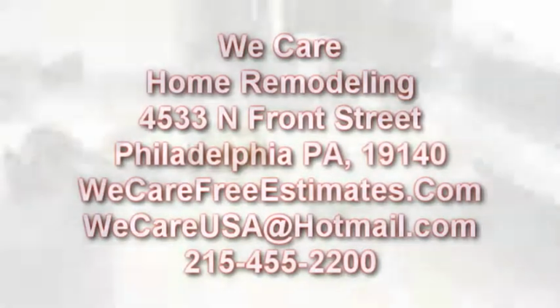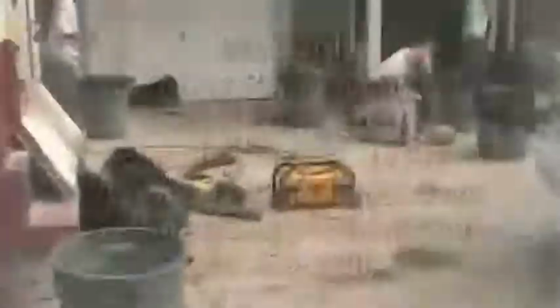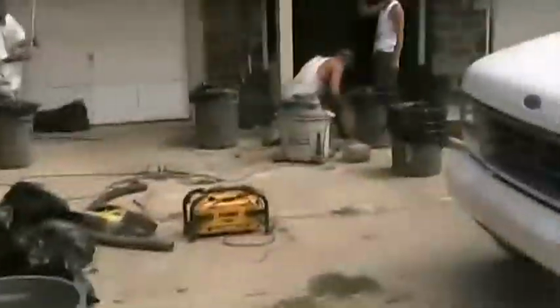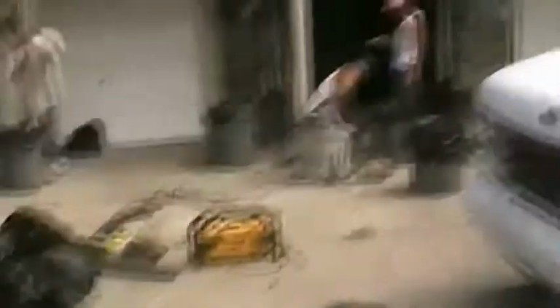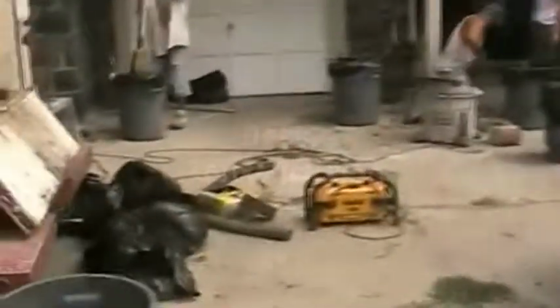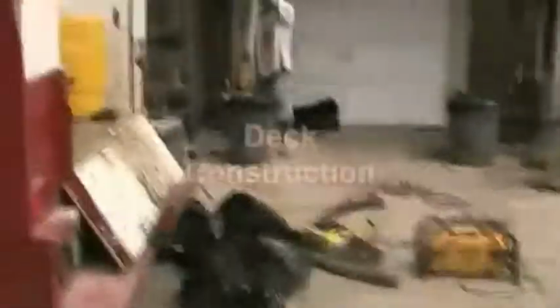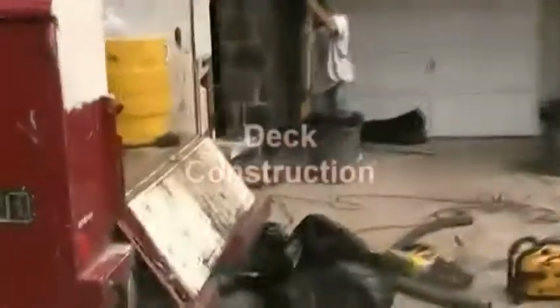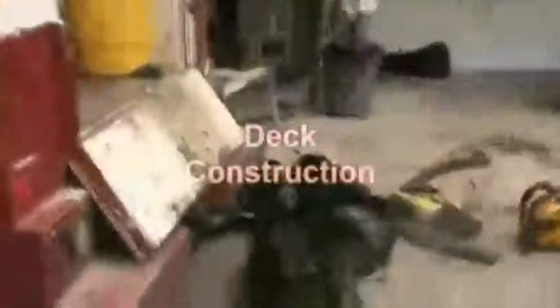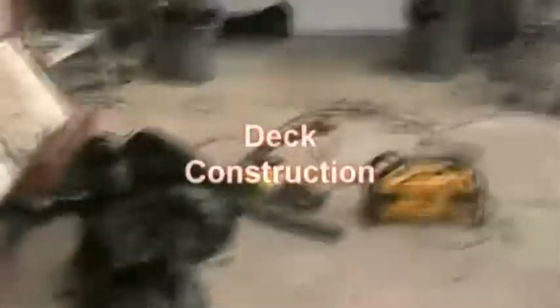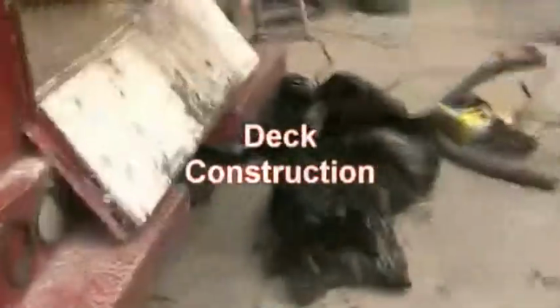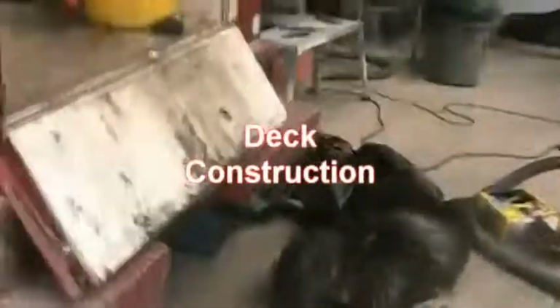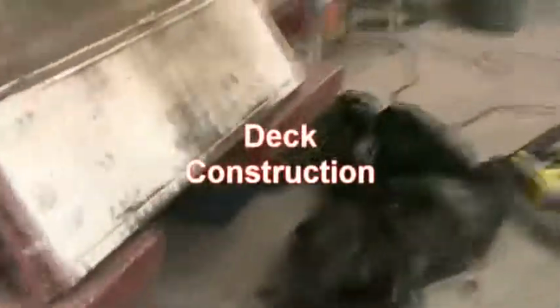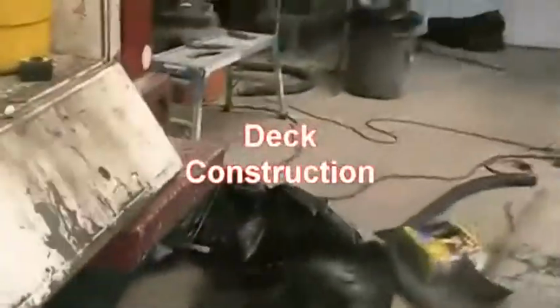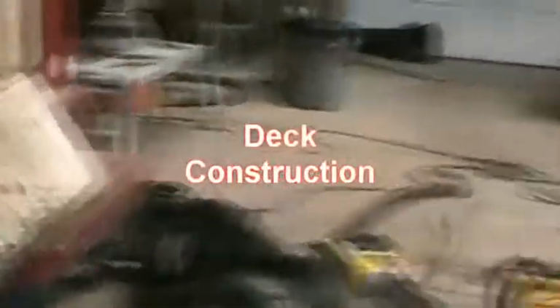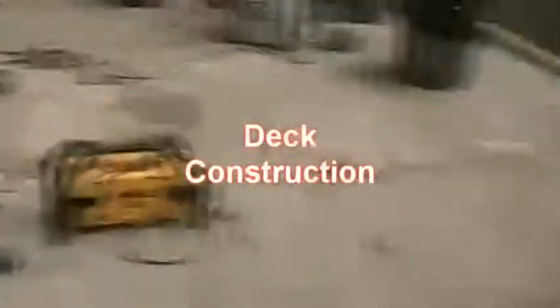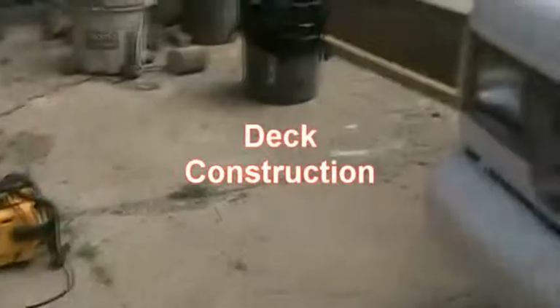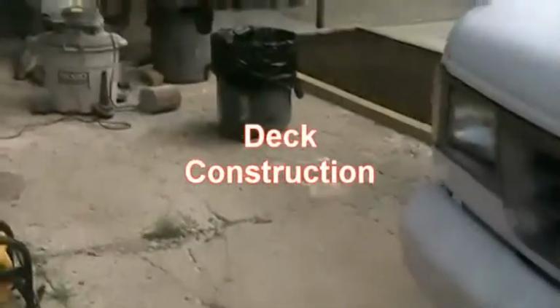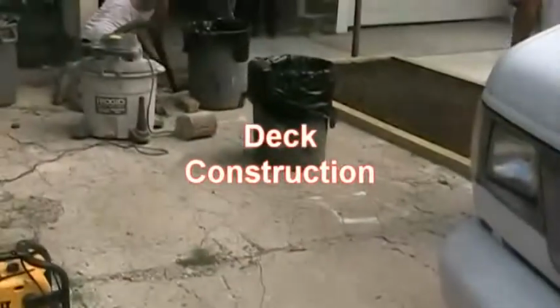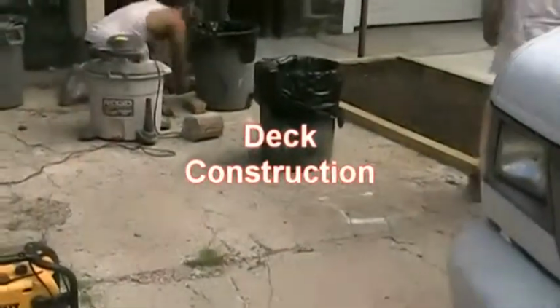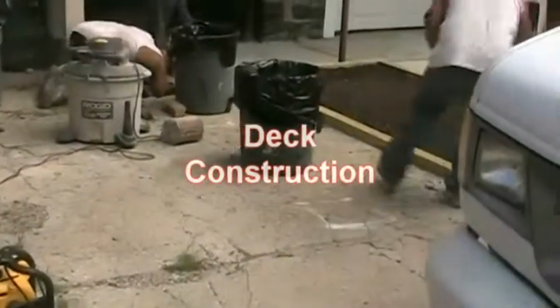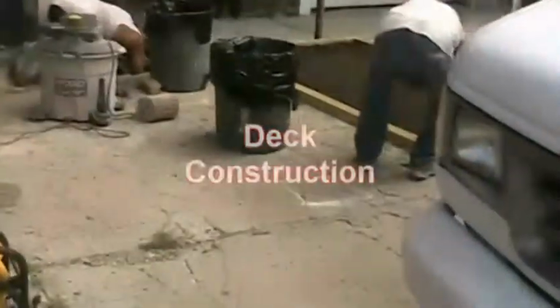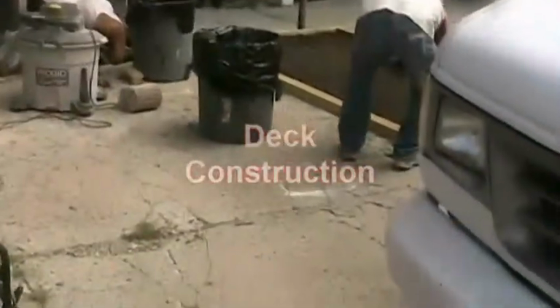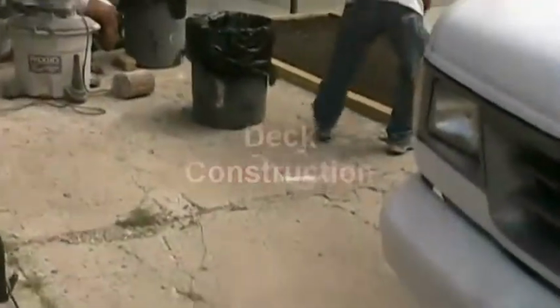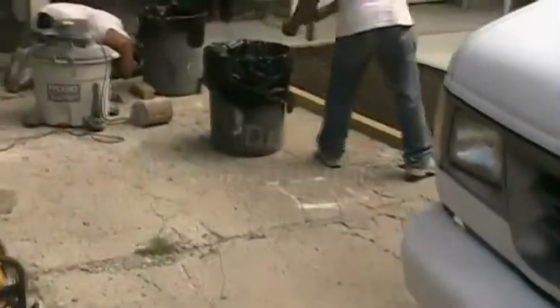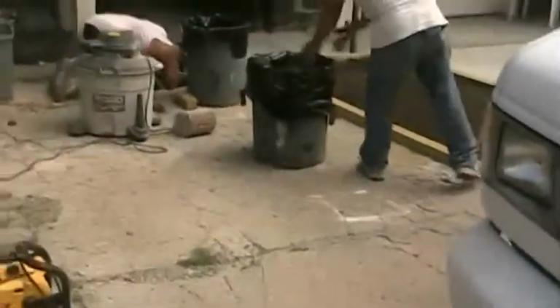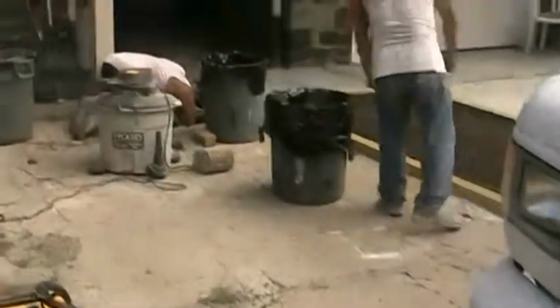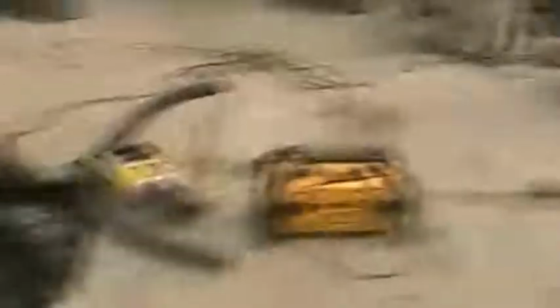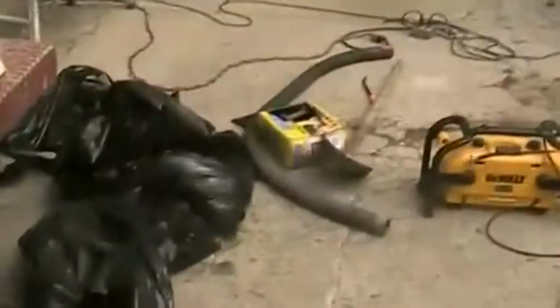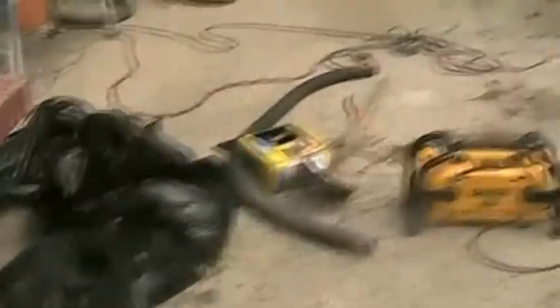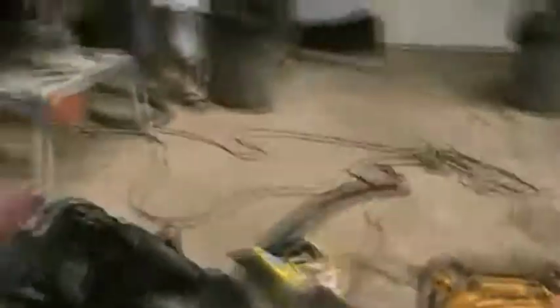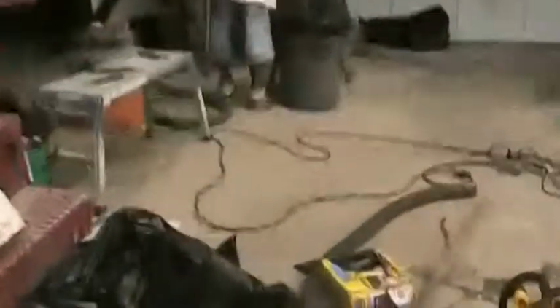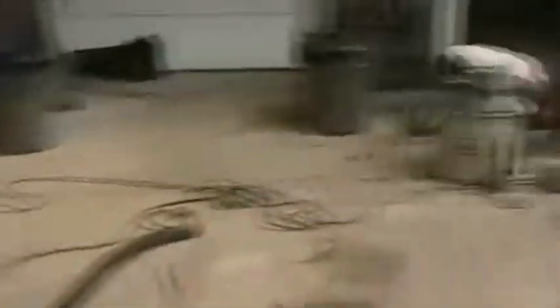First day on the job. We've already called 1-800-DIG to make sure we're clear — there's no lines or anything. We're just getting ready now to prep, and we're starting to dig the footings.